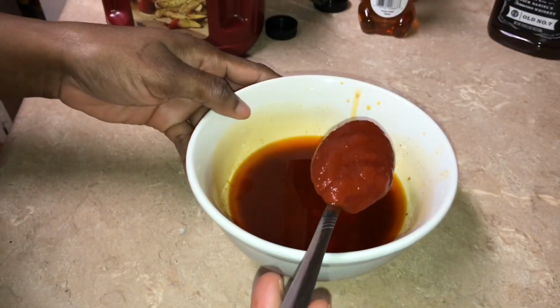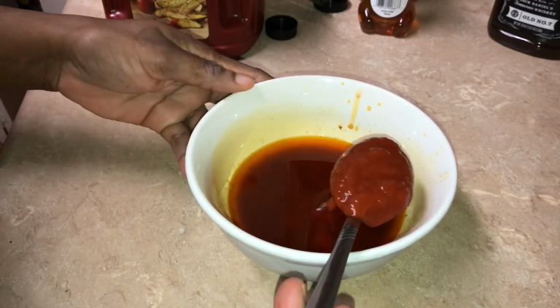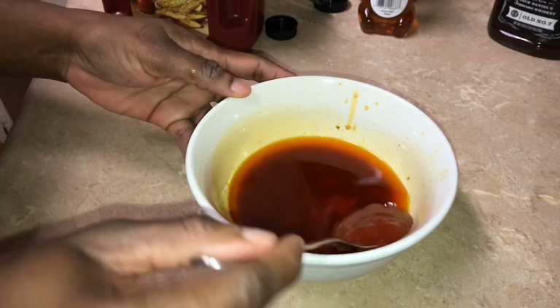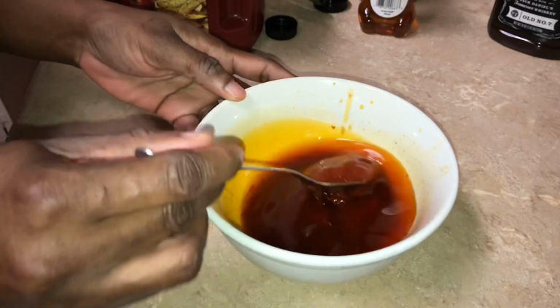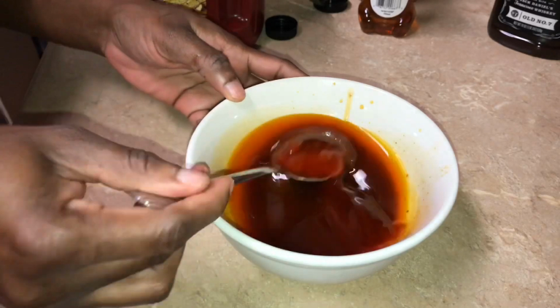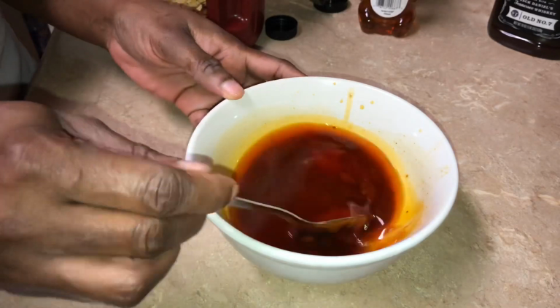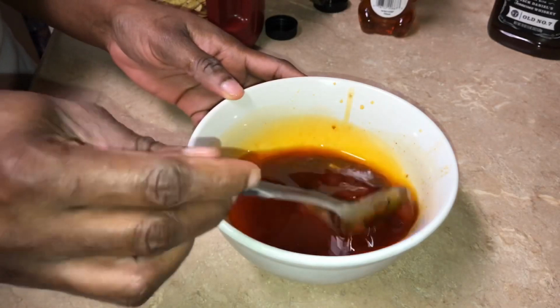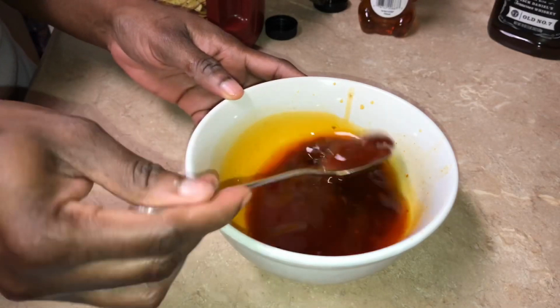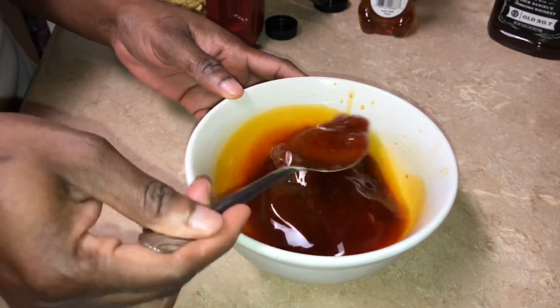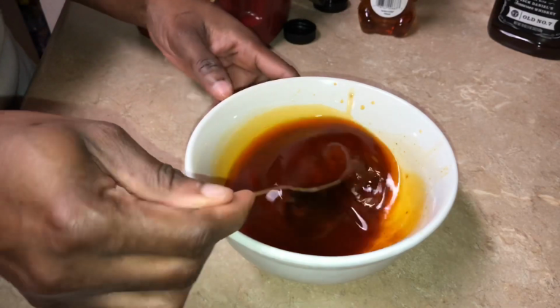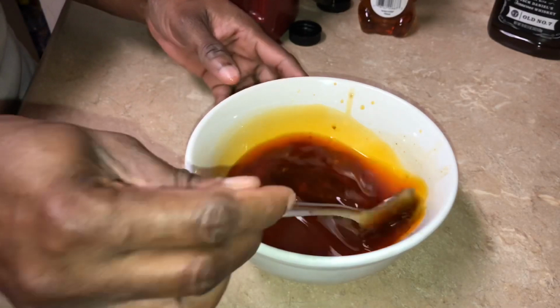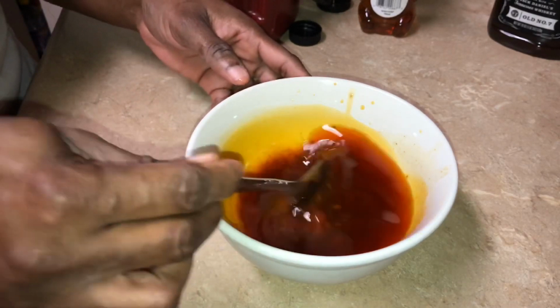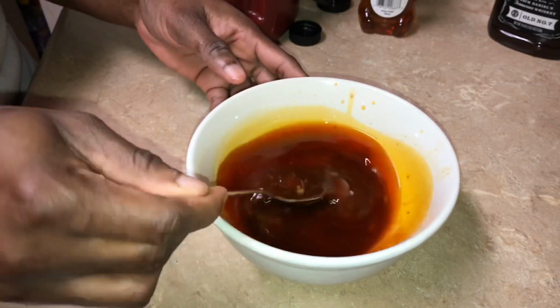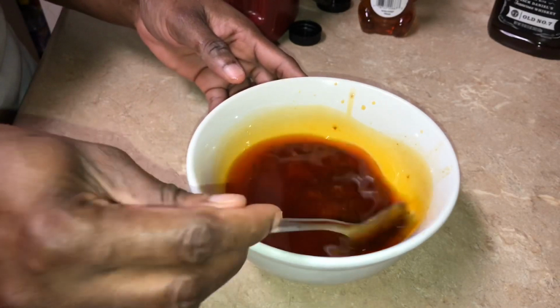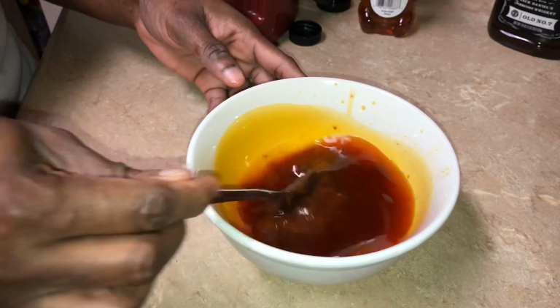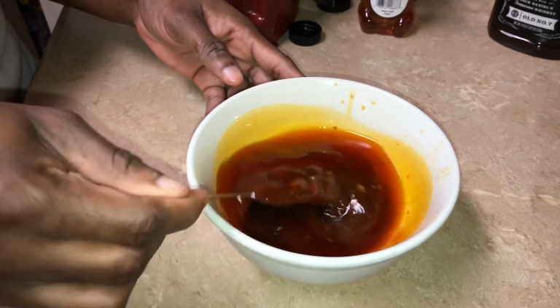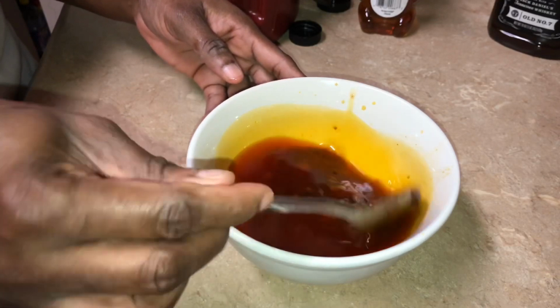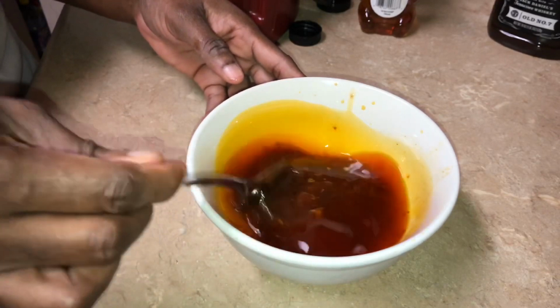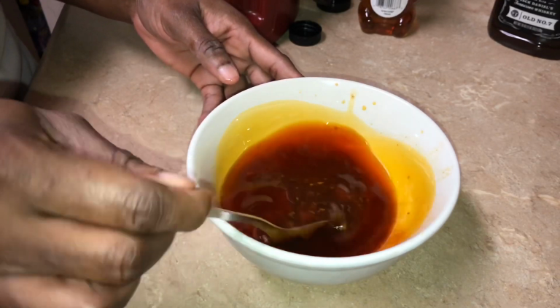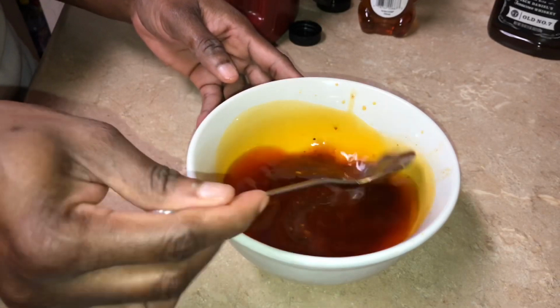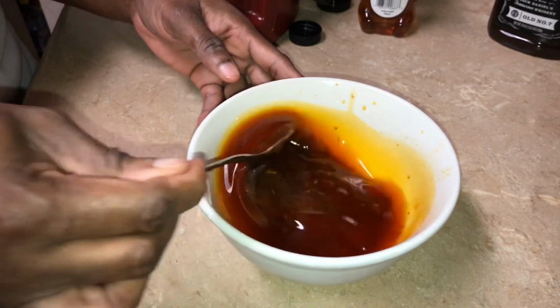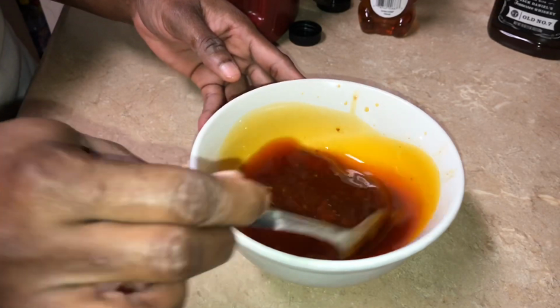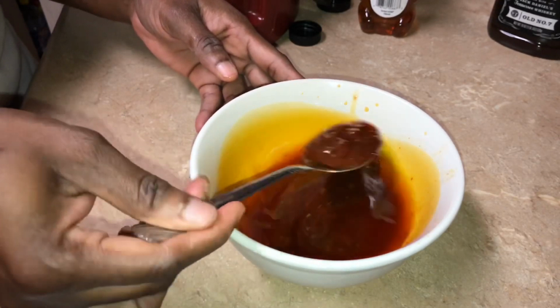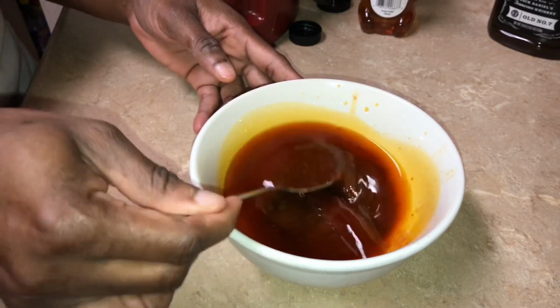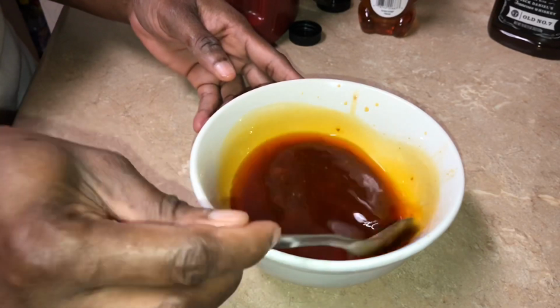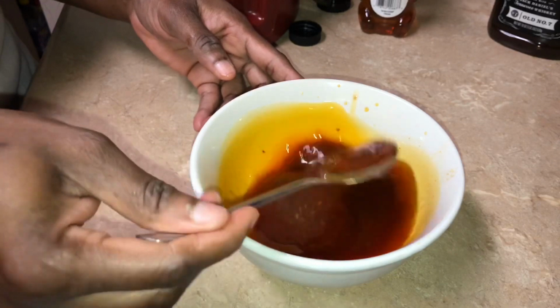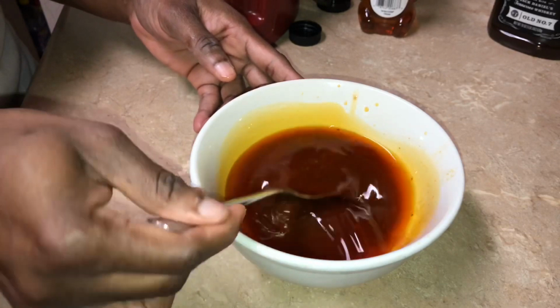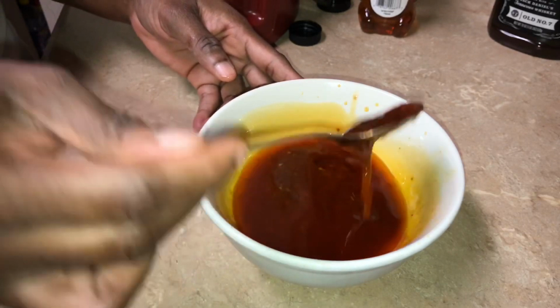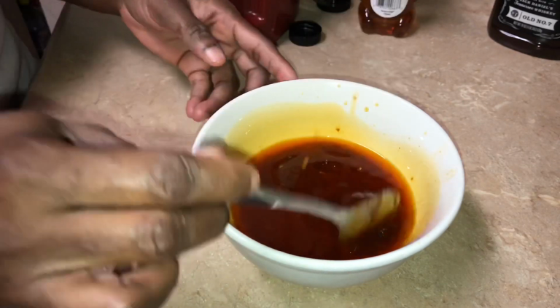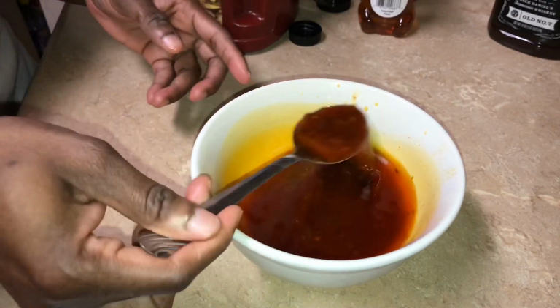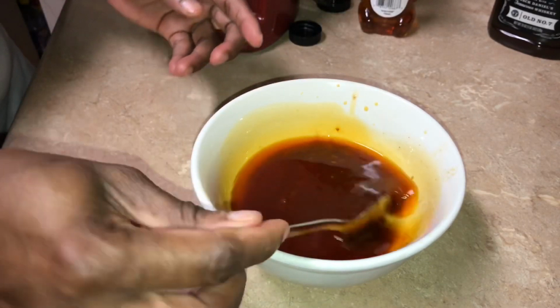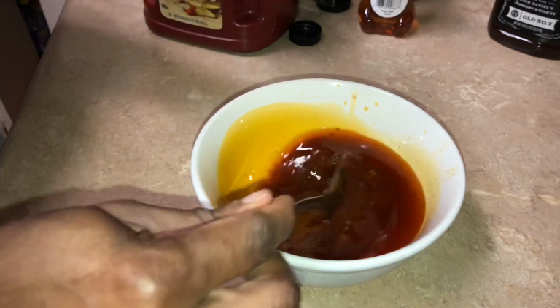This is the juice from the chicken. I'm going to add a tablespoon of ketchup to that, a tablespoon of honey, a tablespoon of sriracha sauce, and I also went in with some barbecue sauce as well.